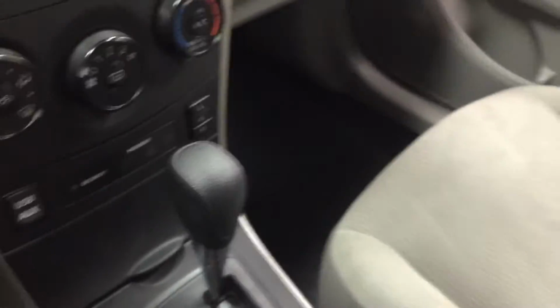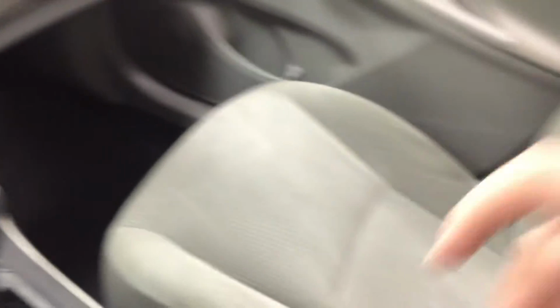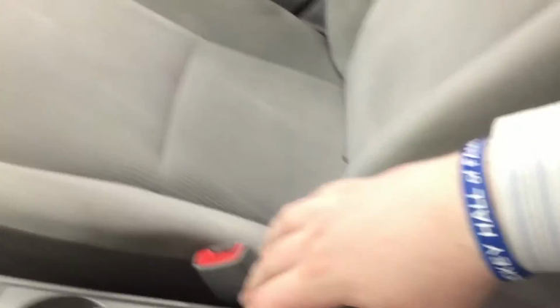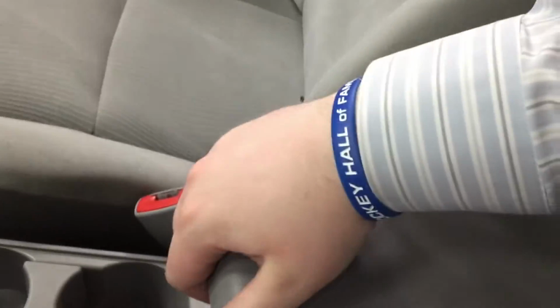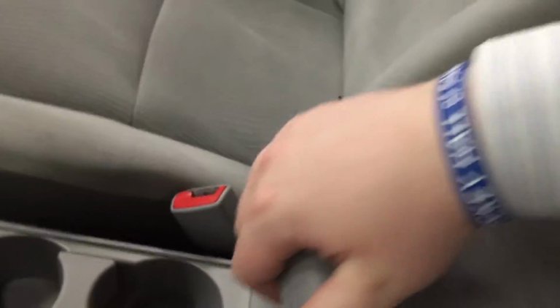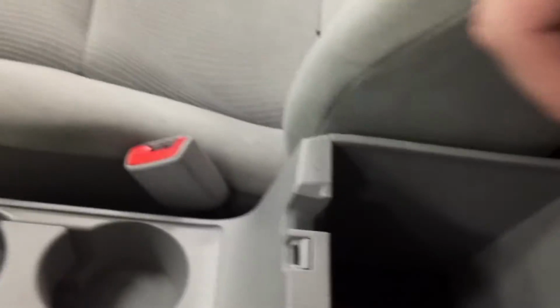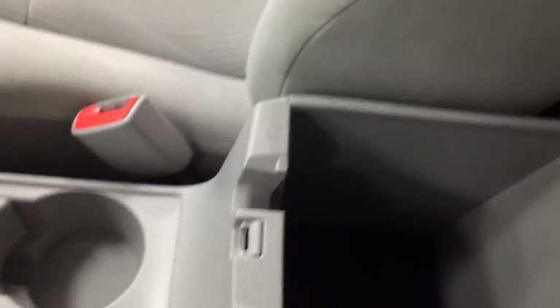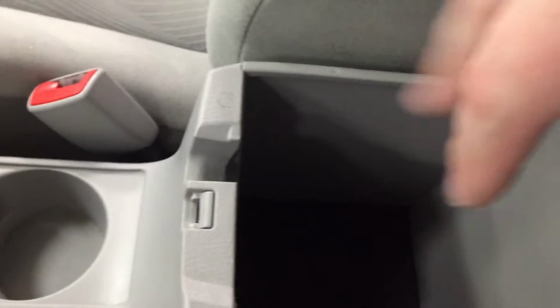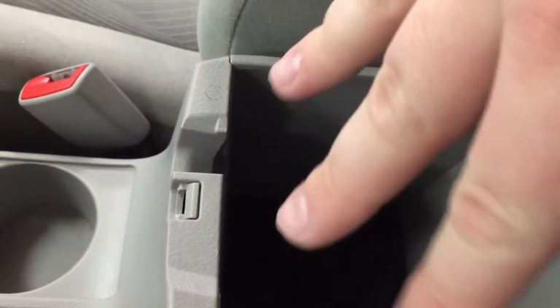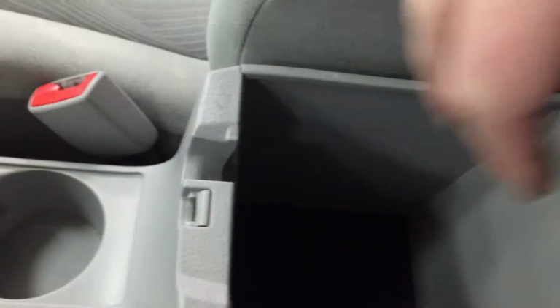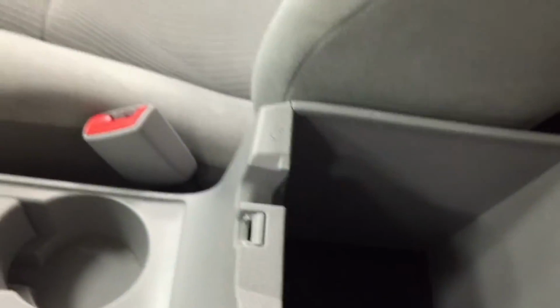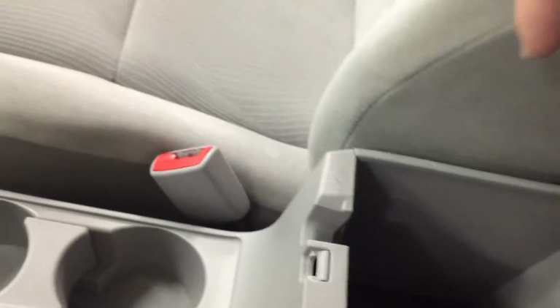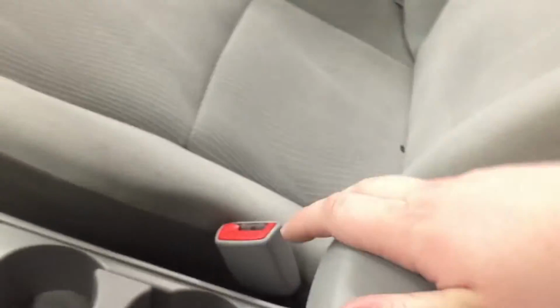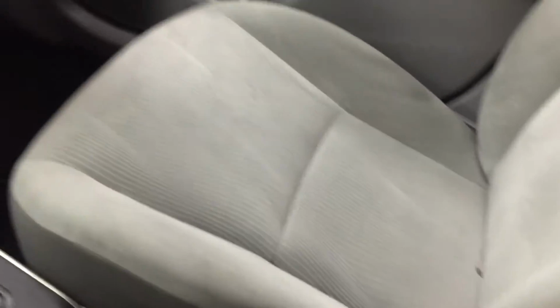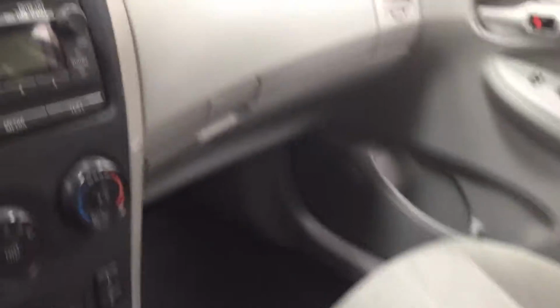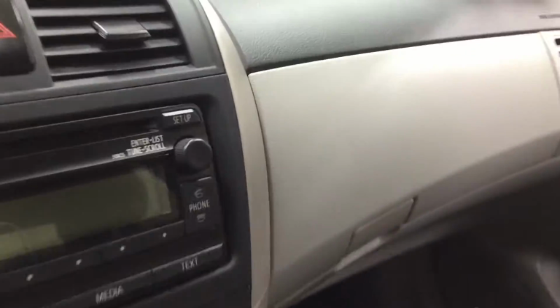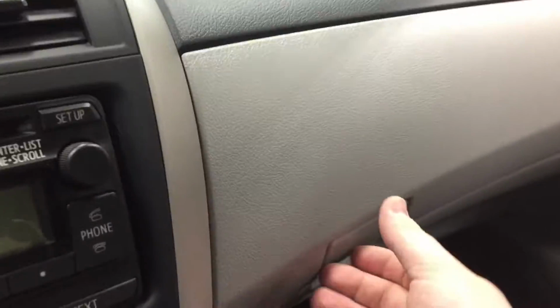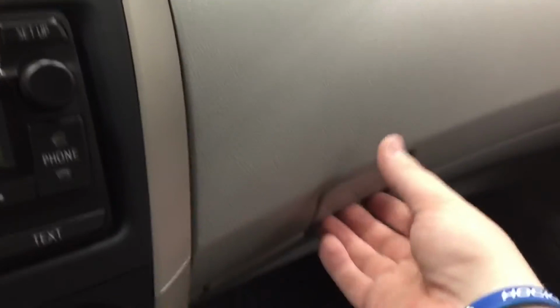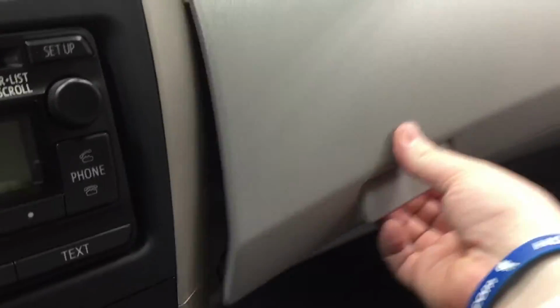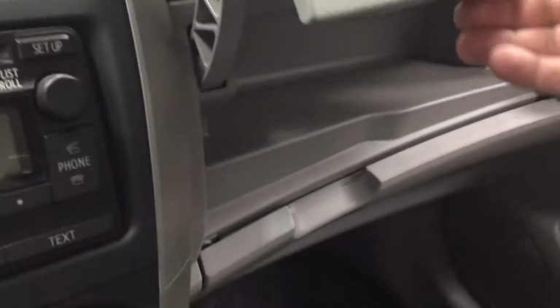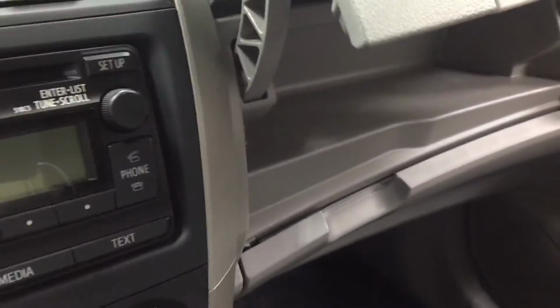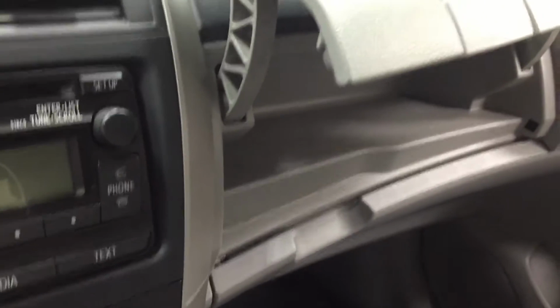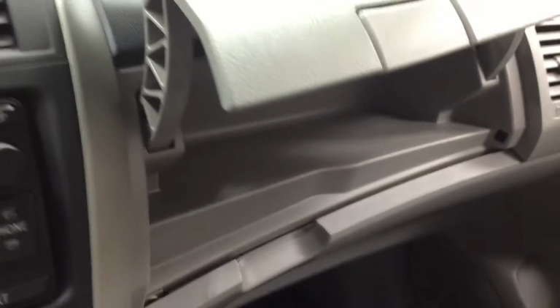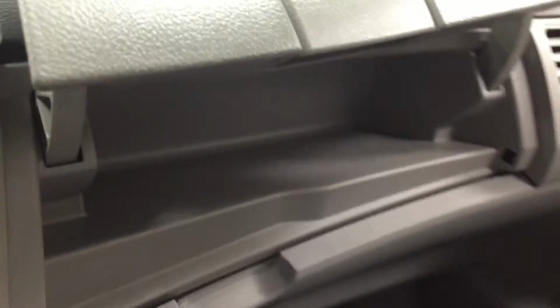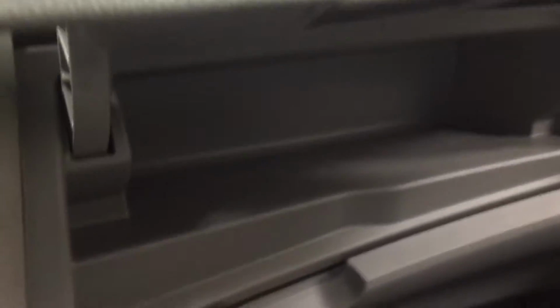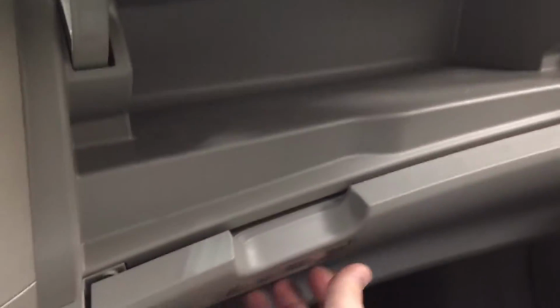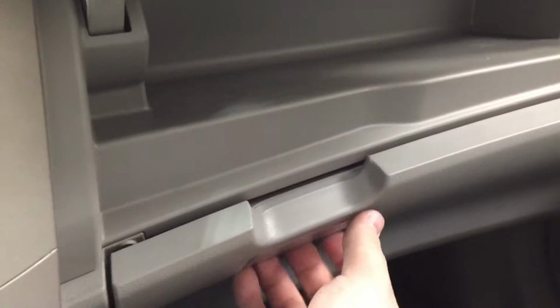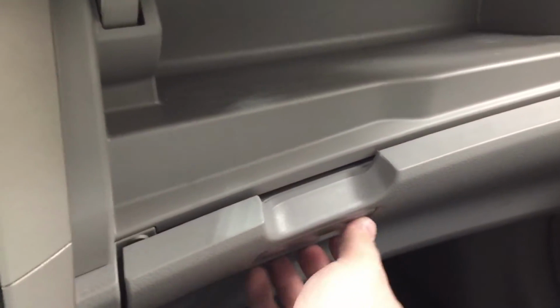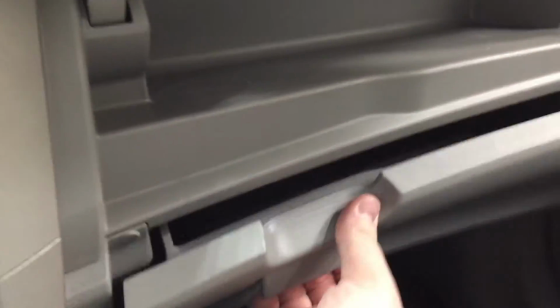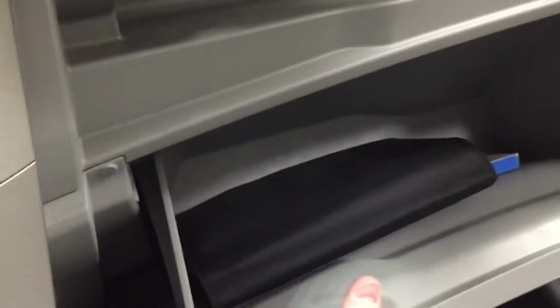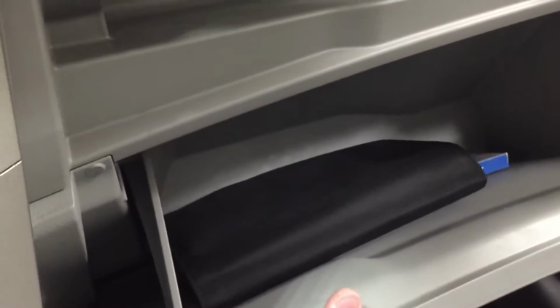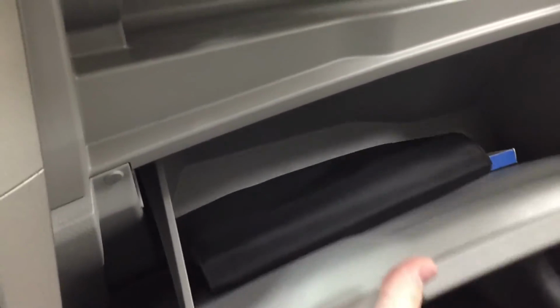For those of you who want to hide away your valuables, you can do so just by placing them in your center console, or you have some additional space just located at the very top here. And then you also have some space in your glove compartment as well.